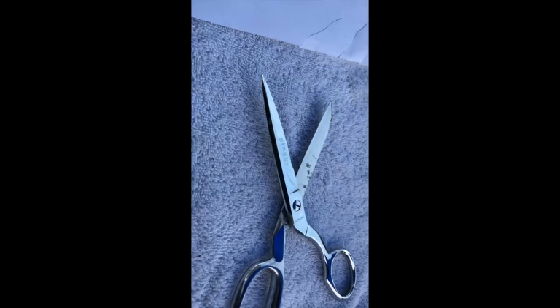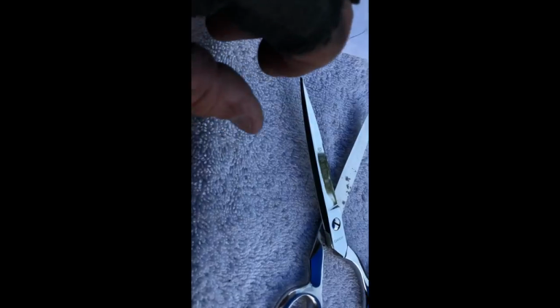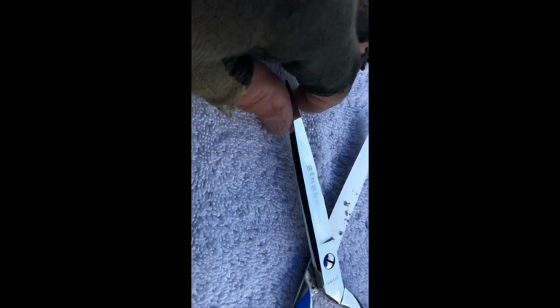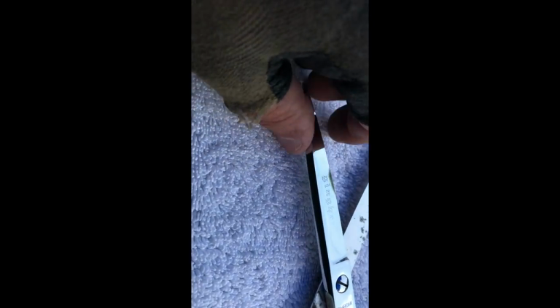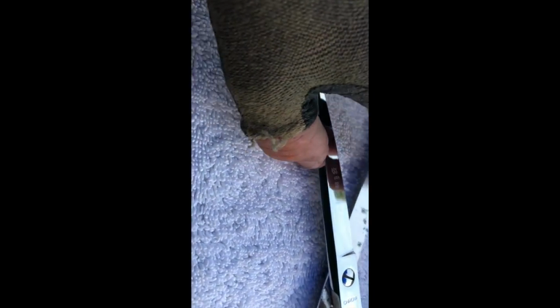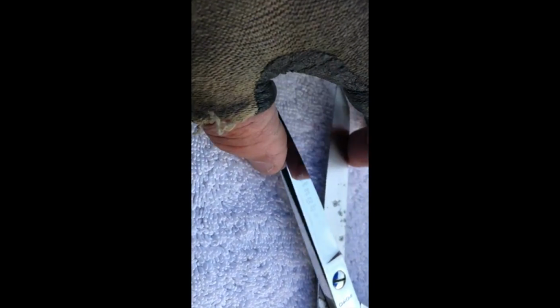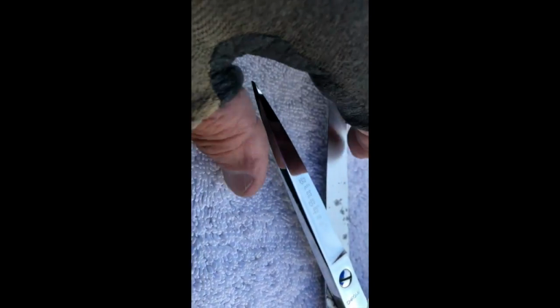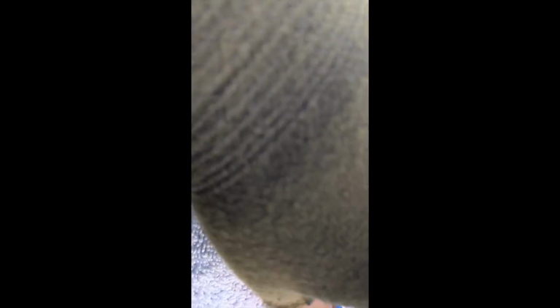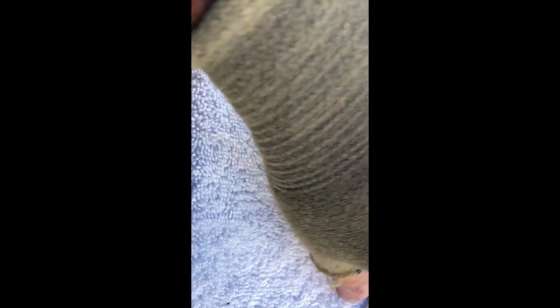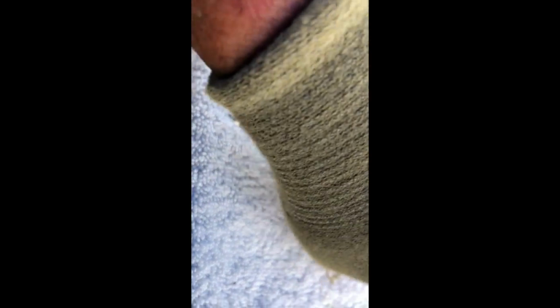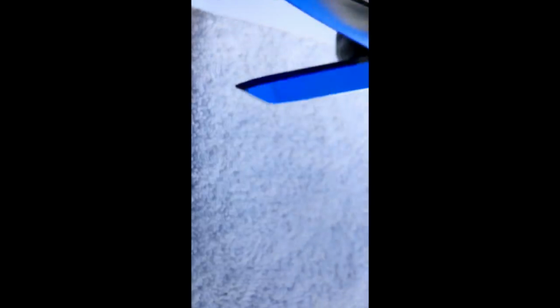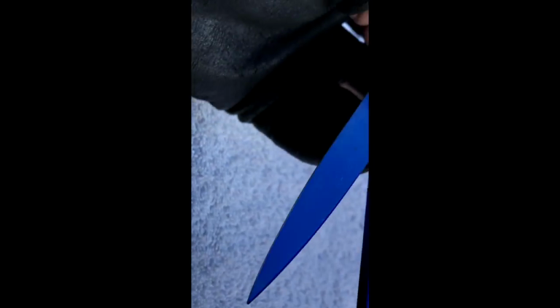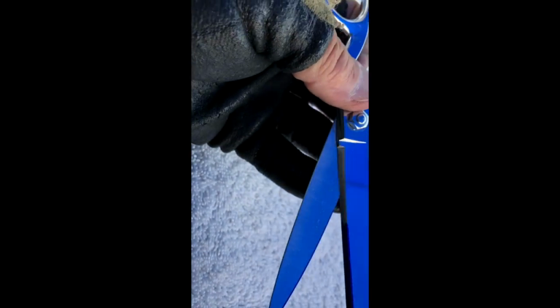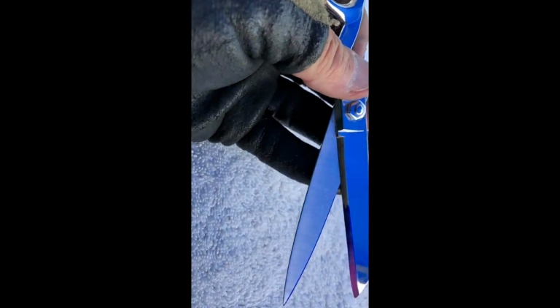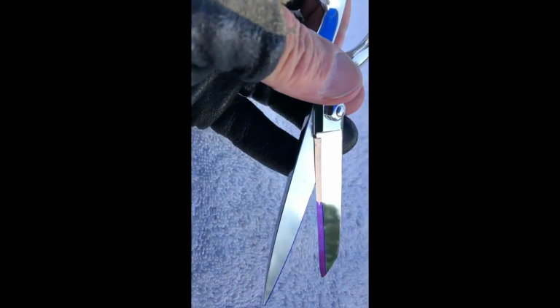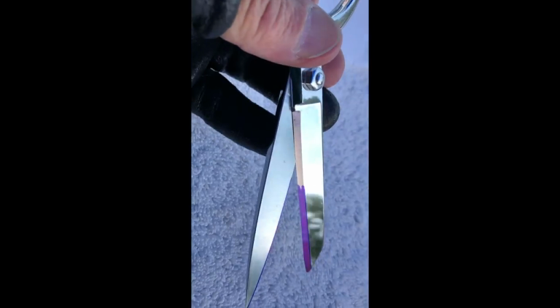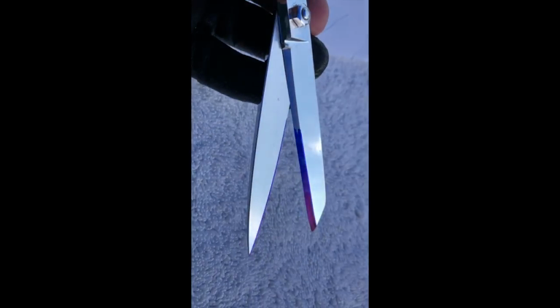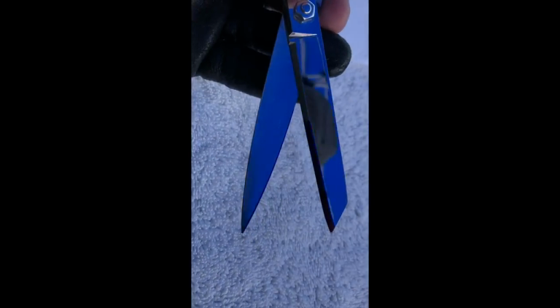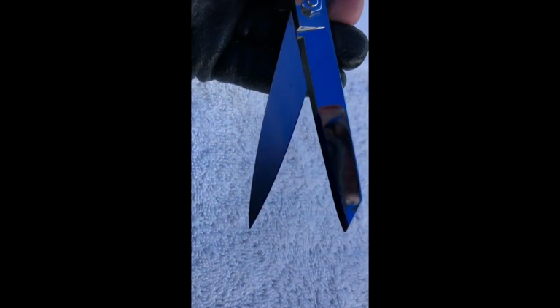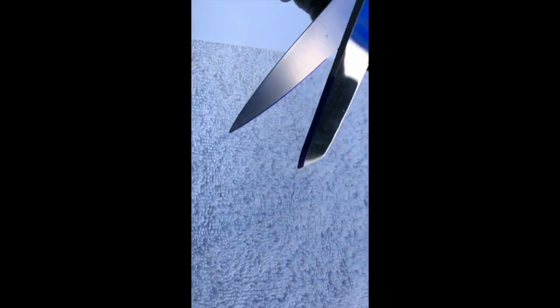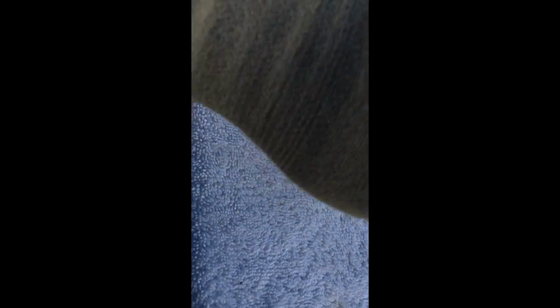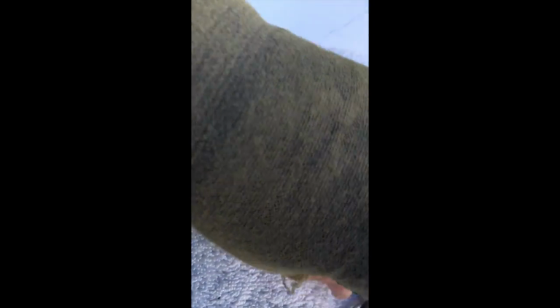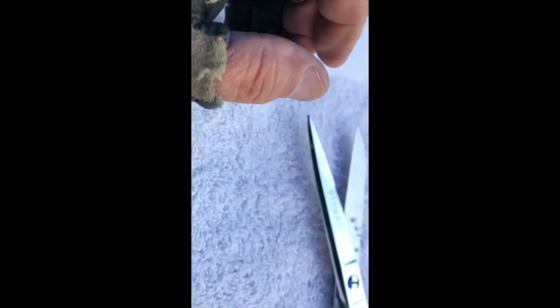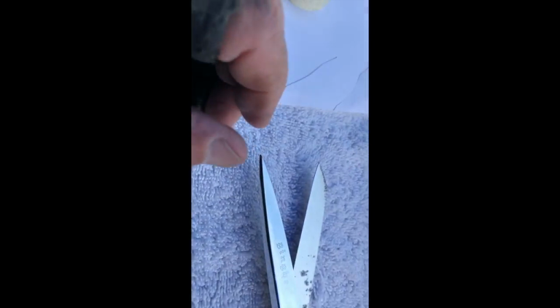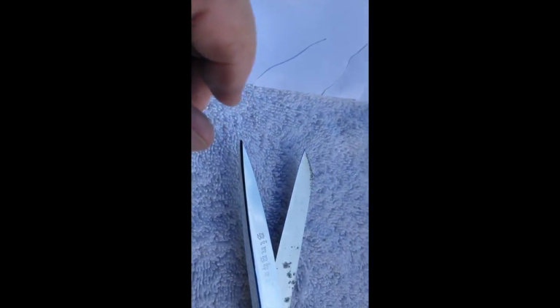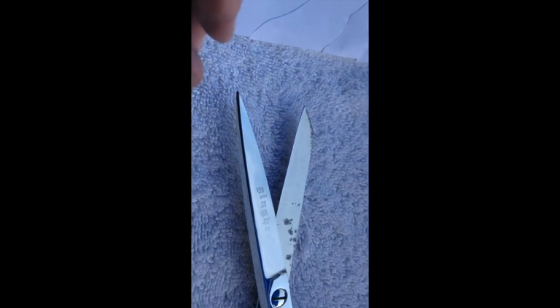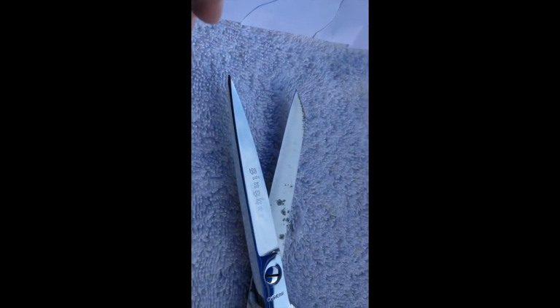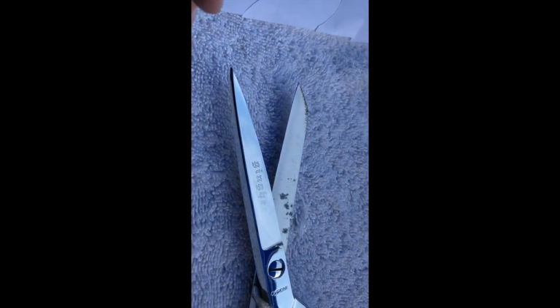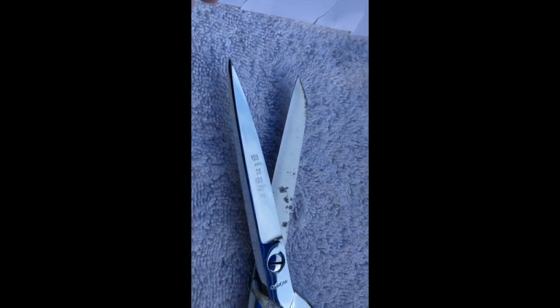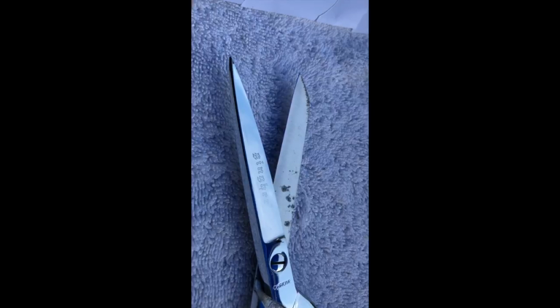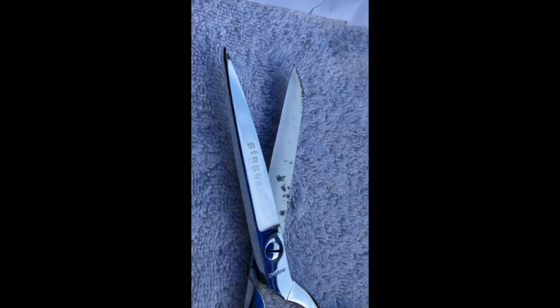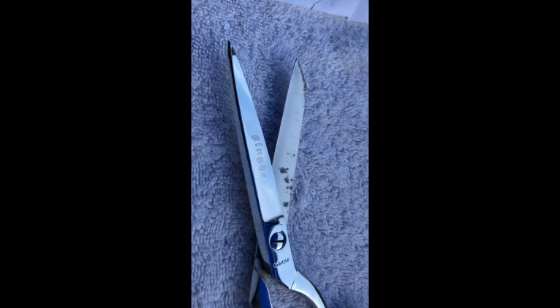Nice Gingher sewing scissors — nice, nice. I like them. I just put some marker on the edge so I can make sure I cut them and drop them in the right spot.